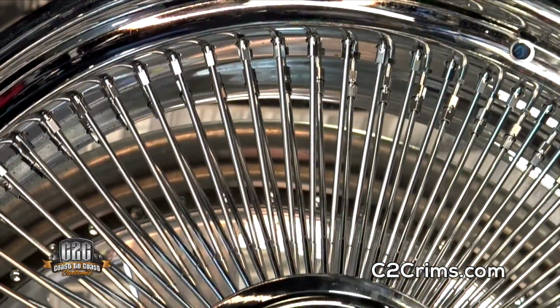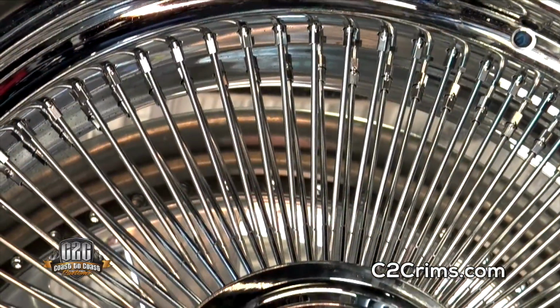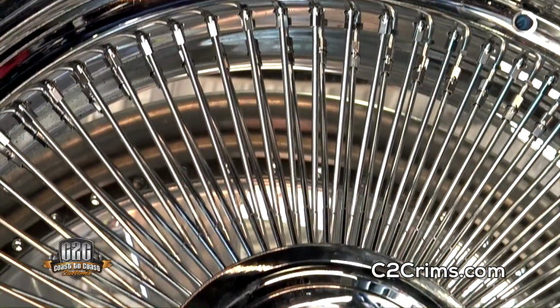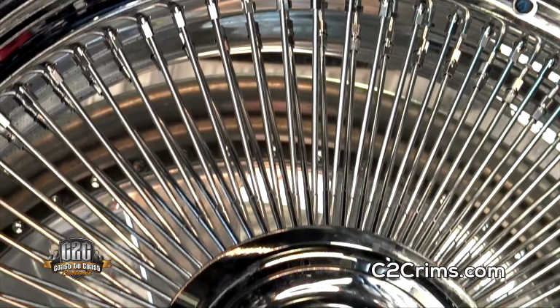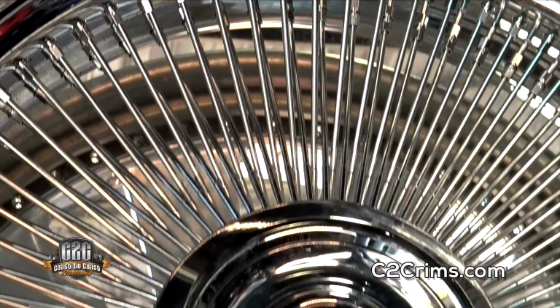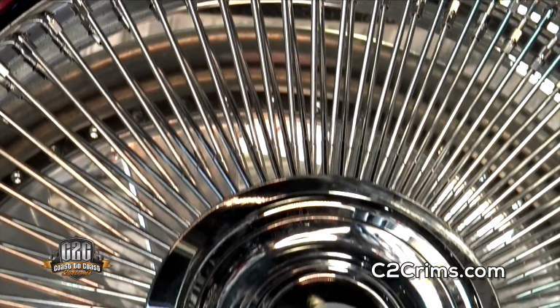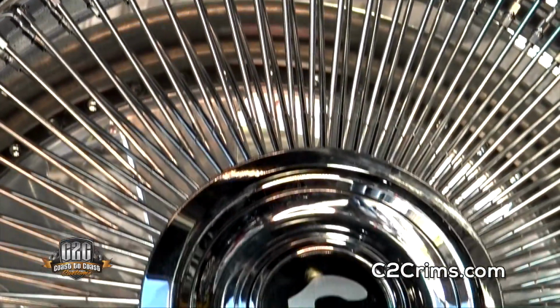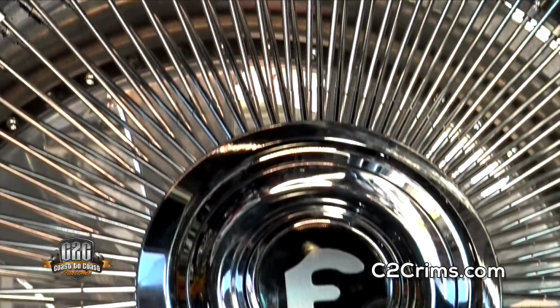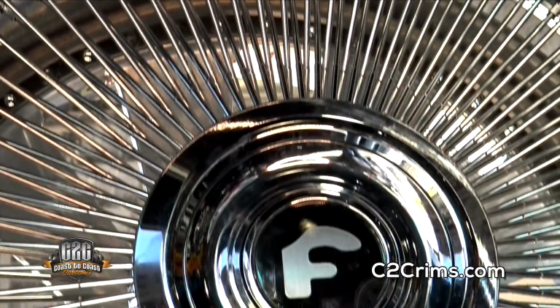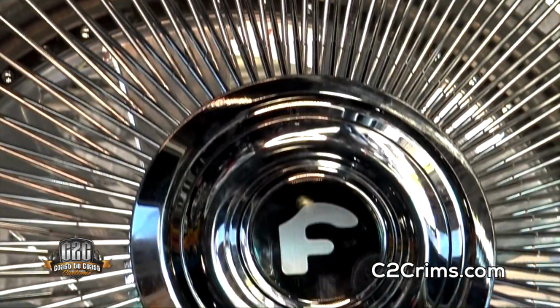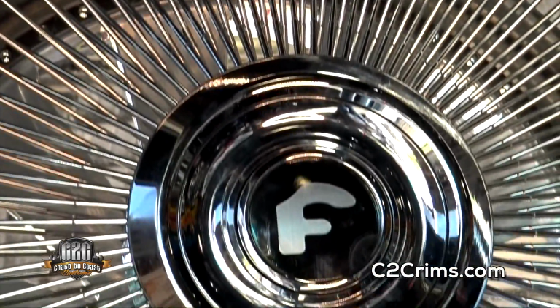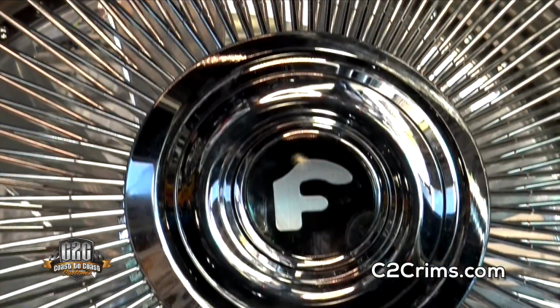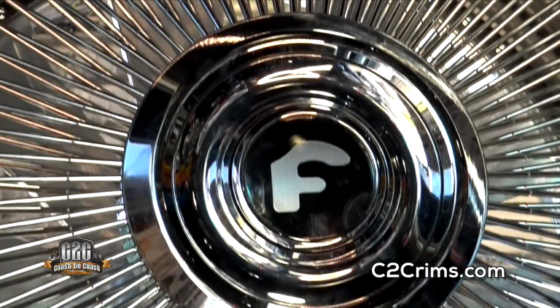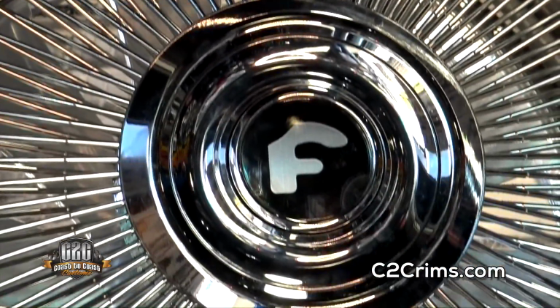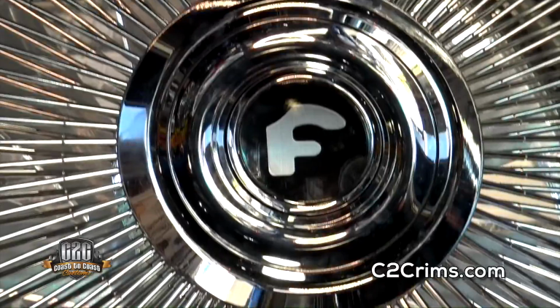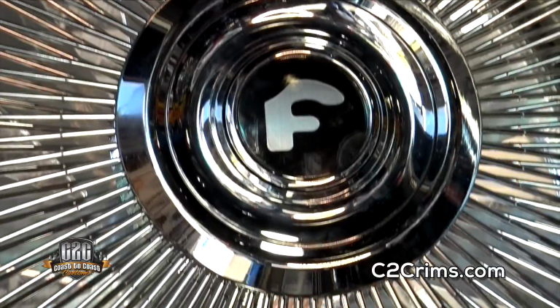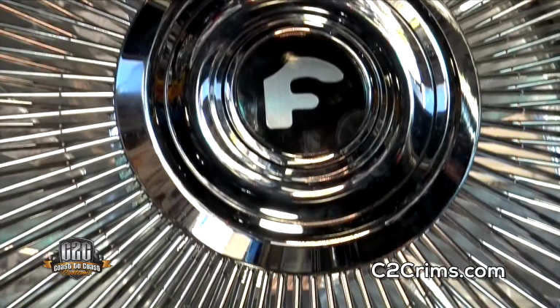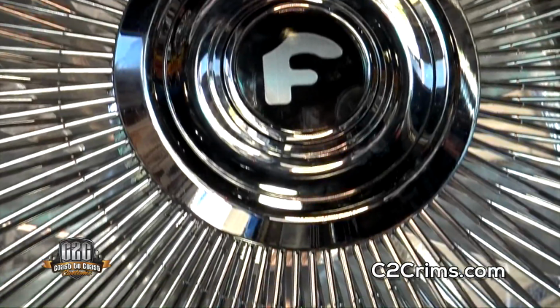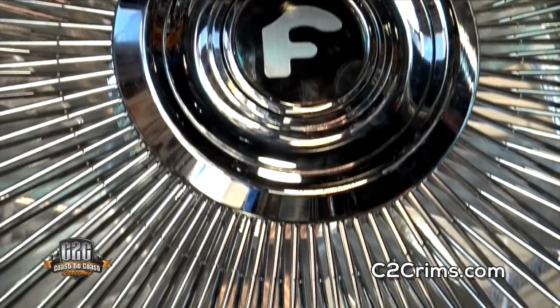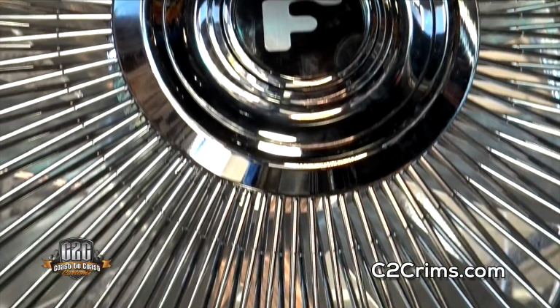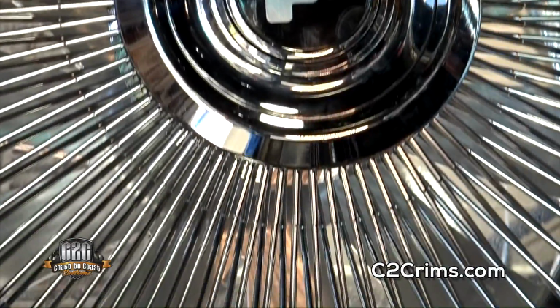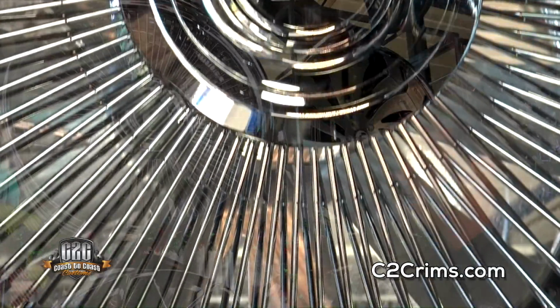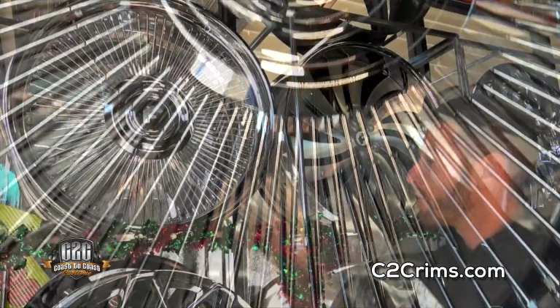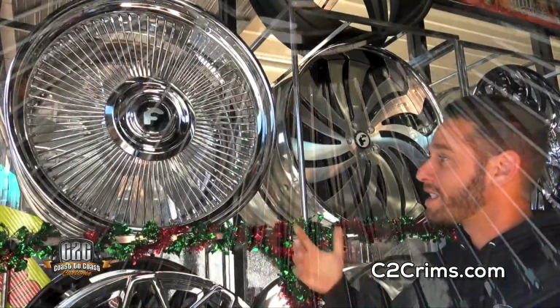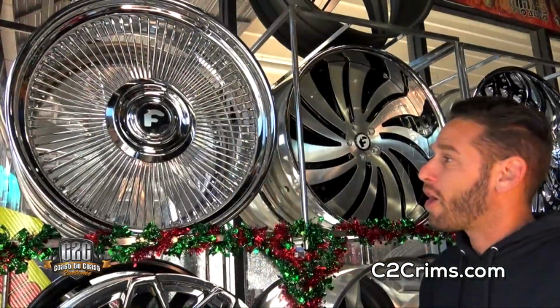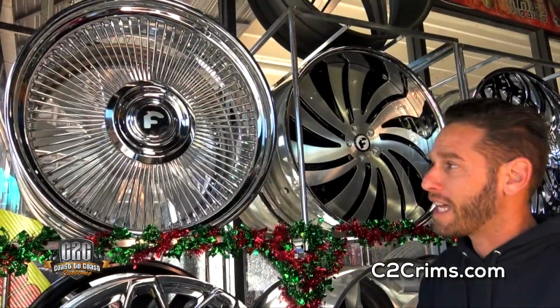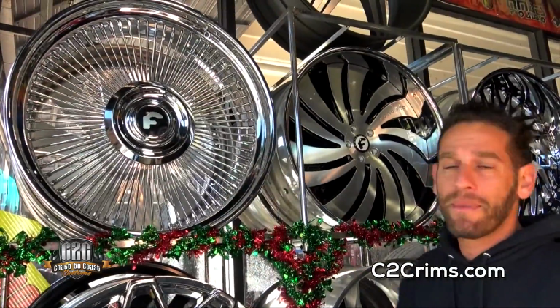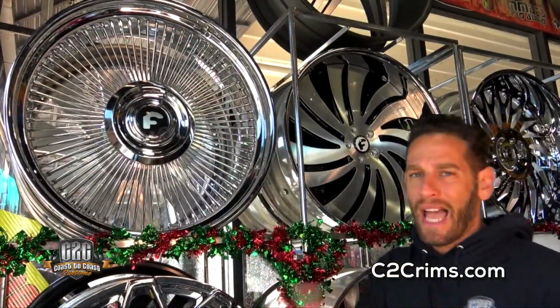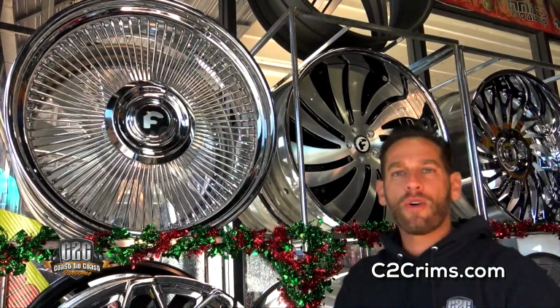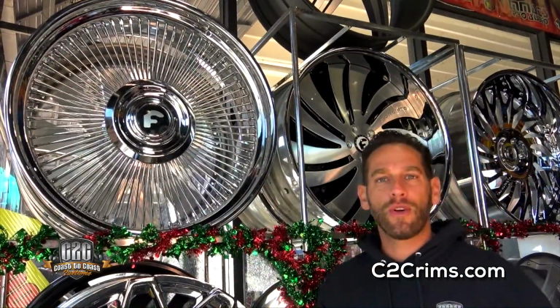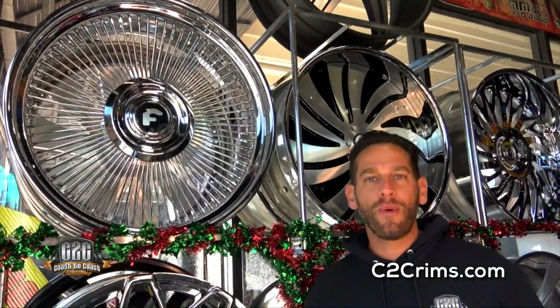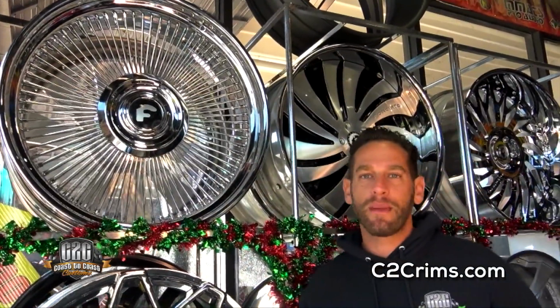We waited a while, but it was definitely worth the wait, guys. Check these guys out — they're in stock all the time at Coast to Coast, always.